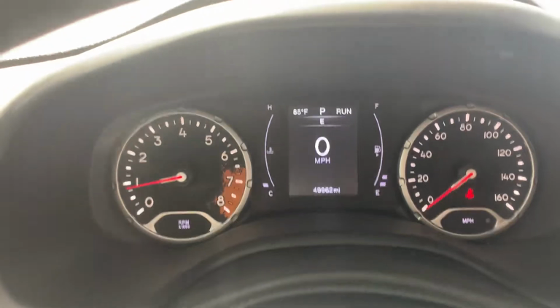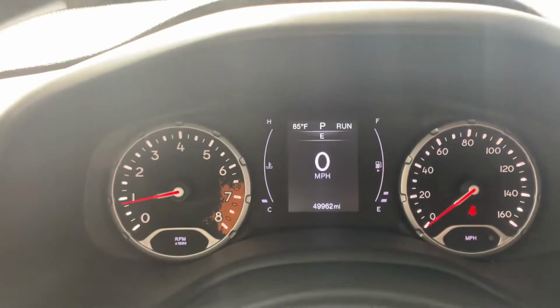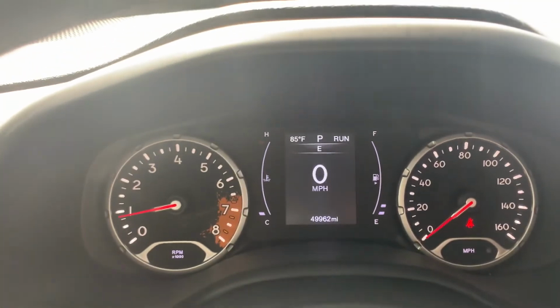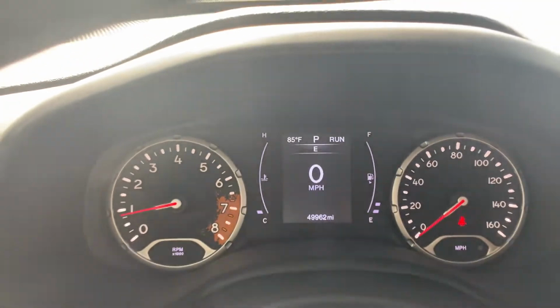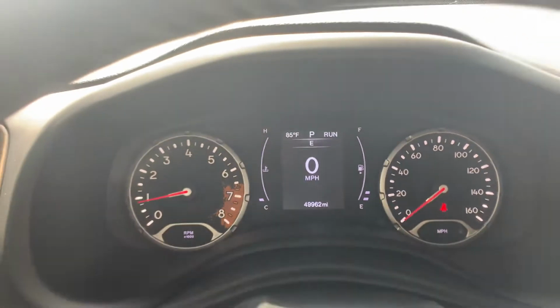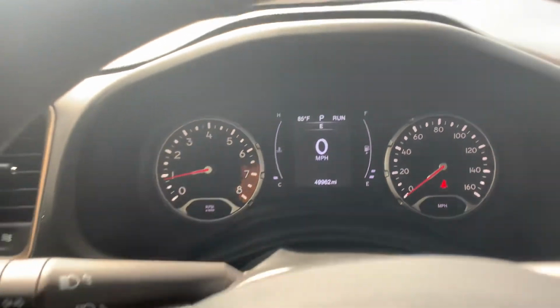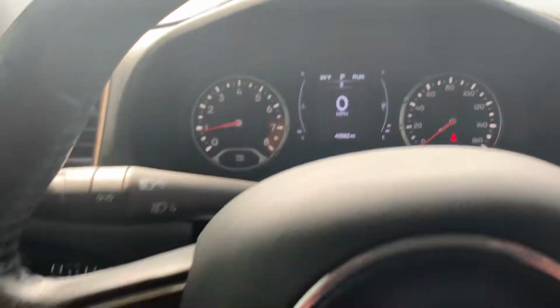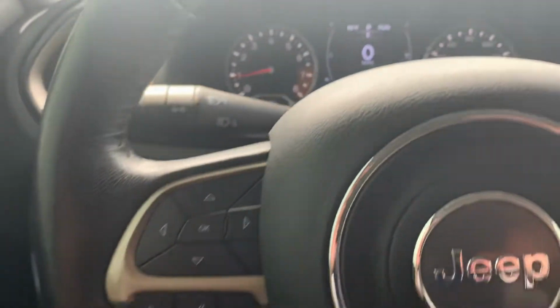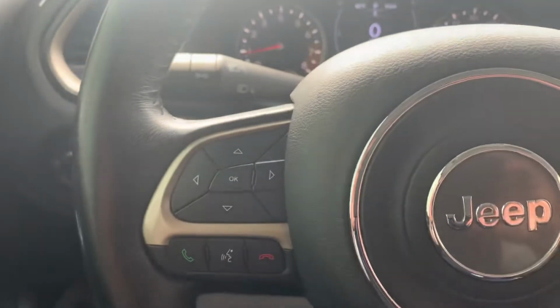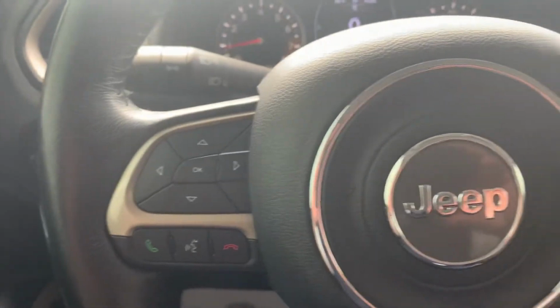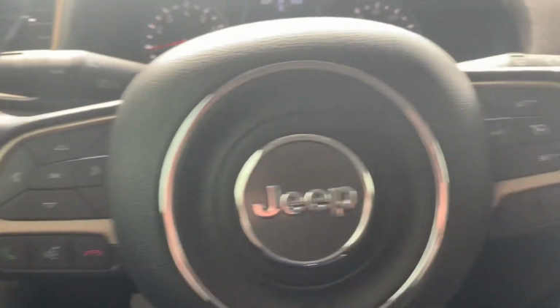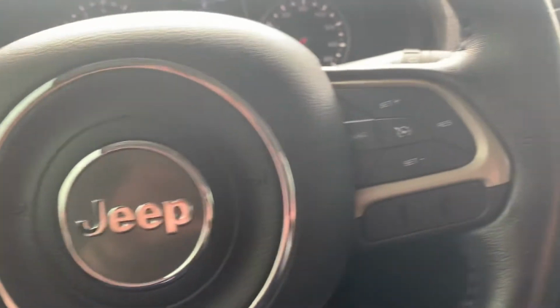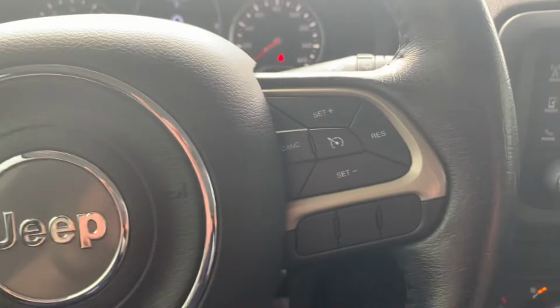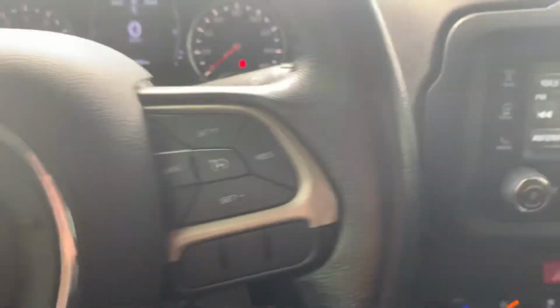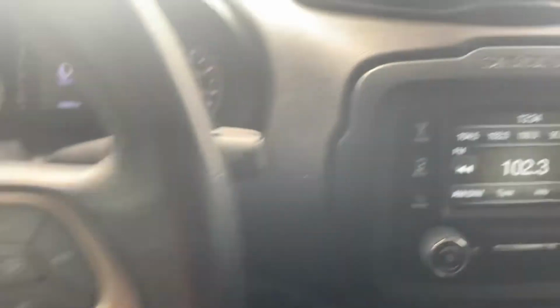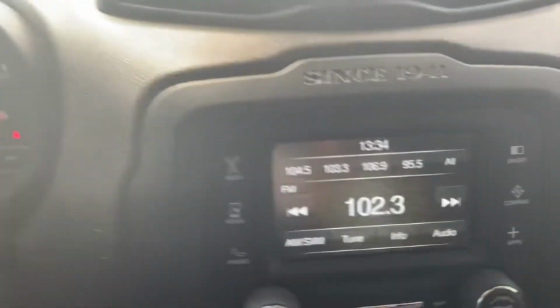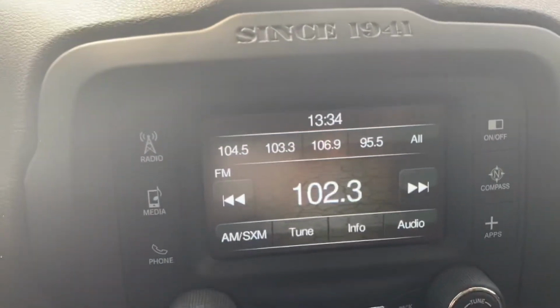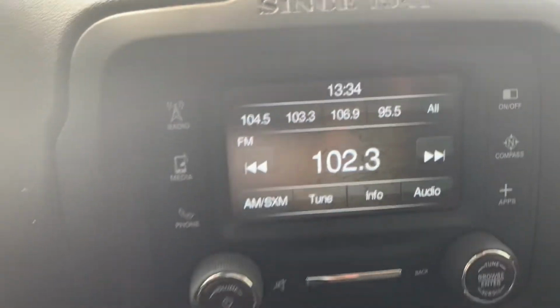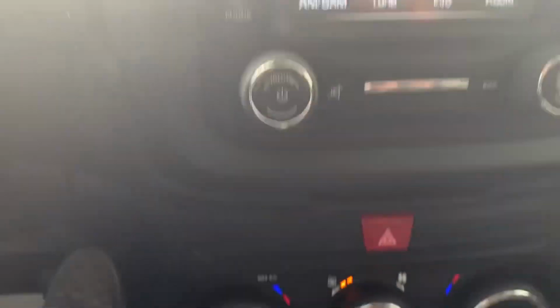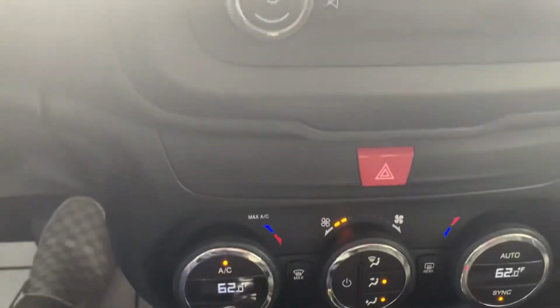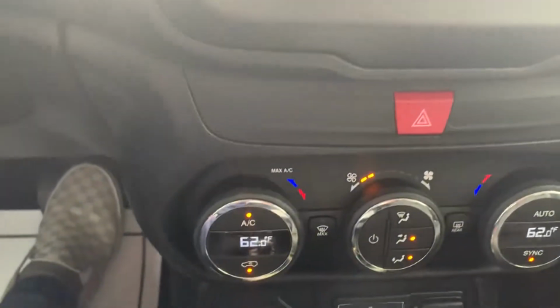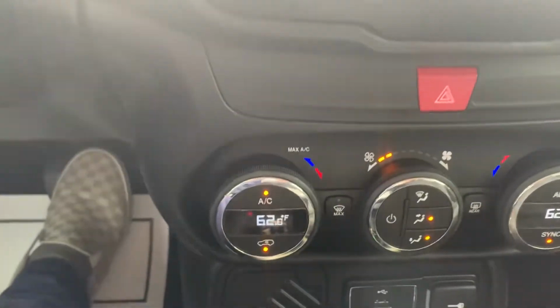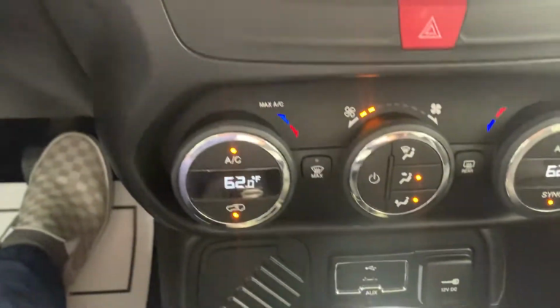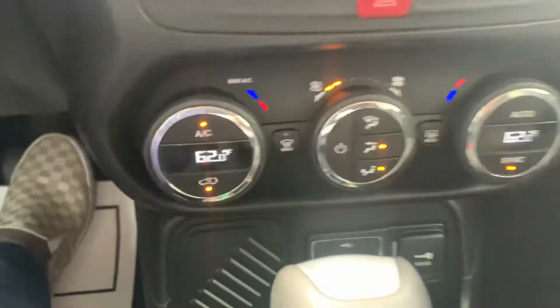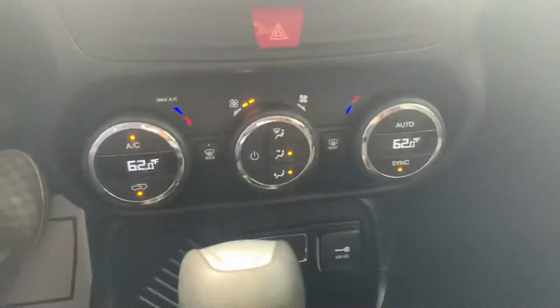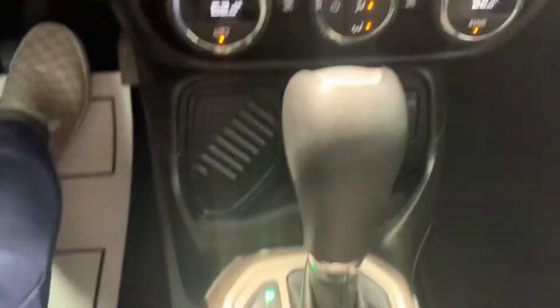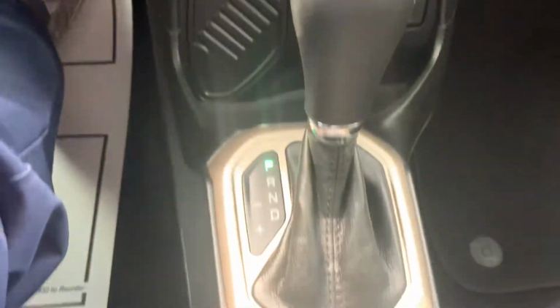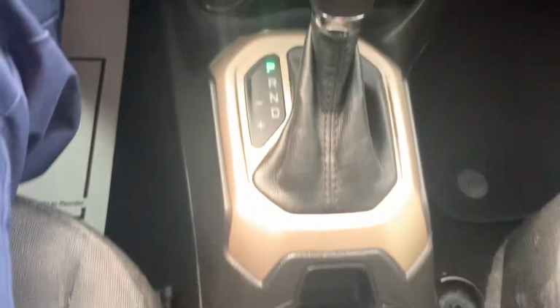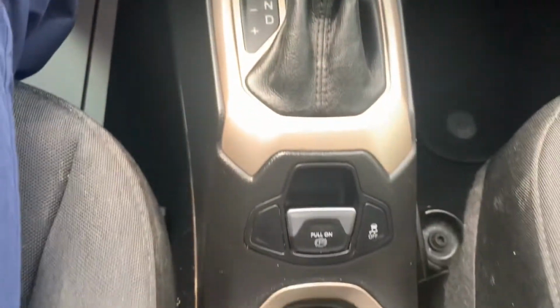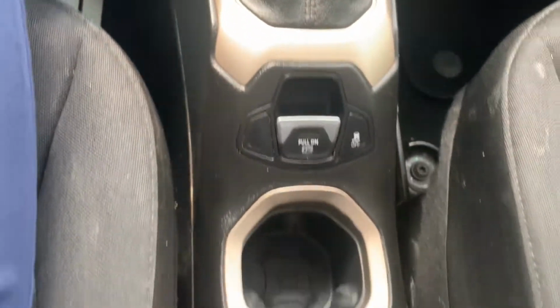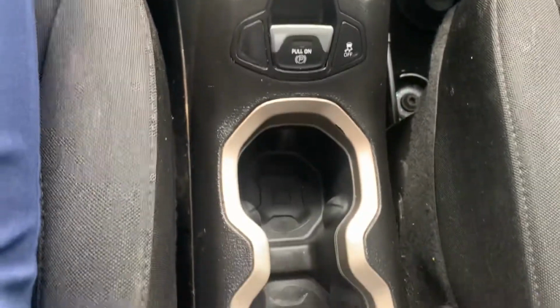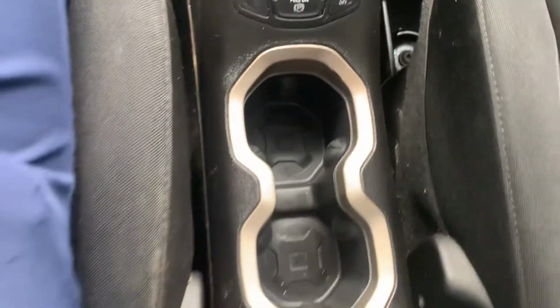Hey Alice, Billy Parsons here from Jim Glover Dodge. I'm sitting inside this 2017 Renegade right now. I'm at the Chevy store — I came over here to get you this video.